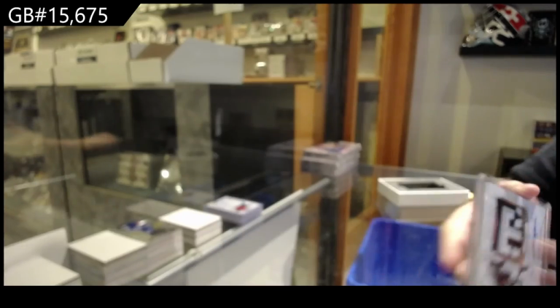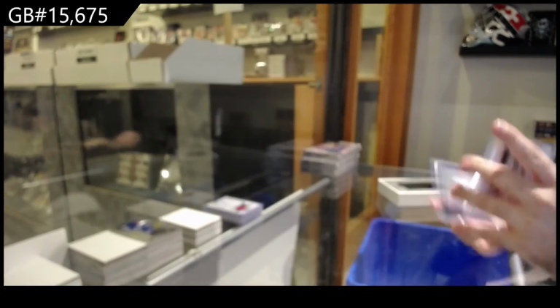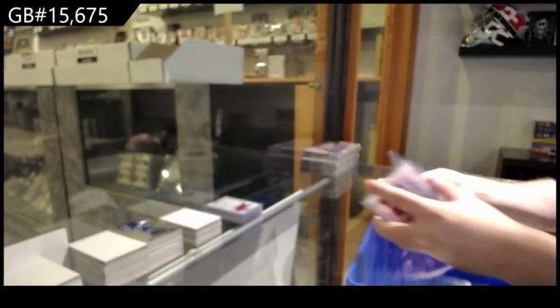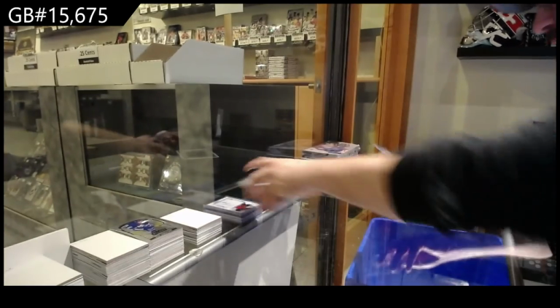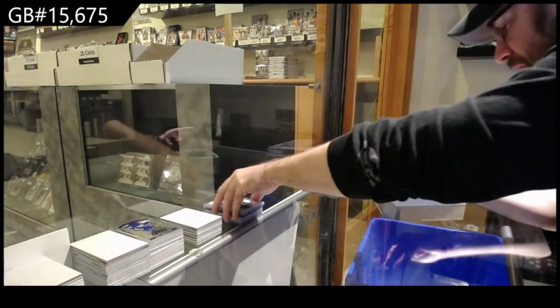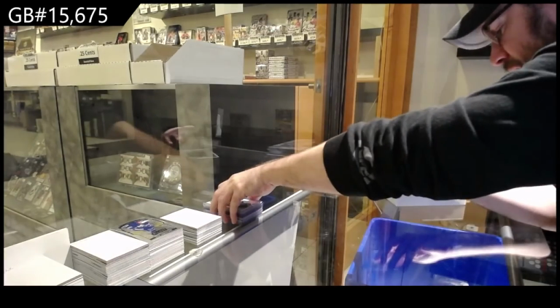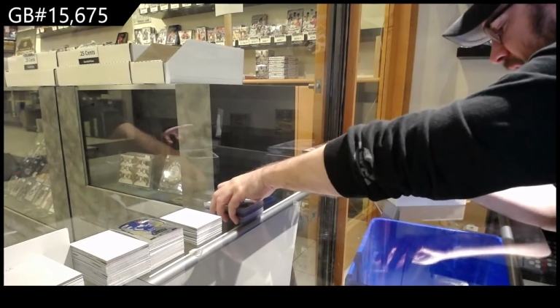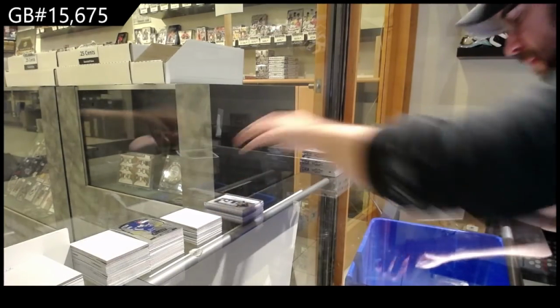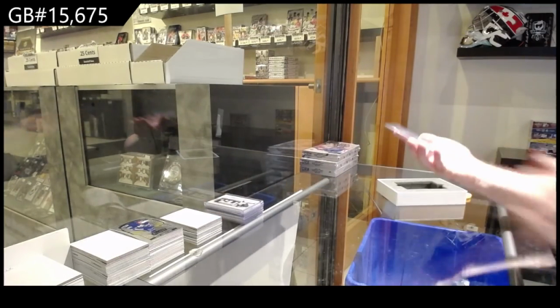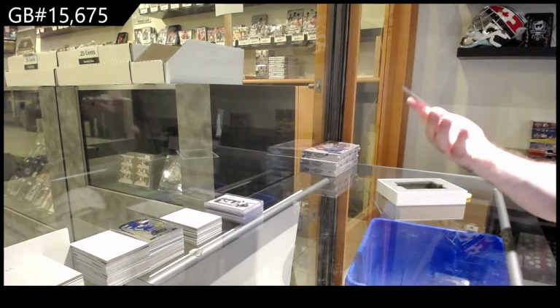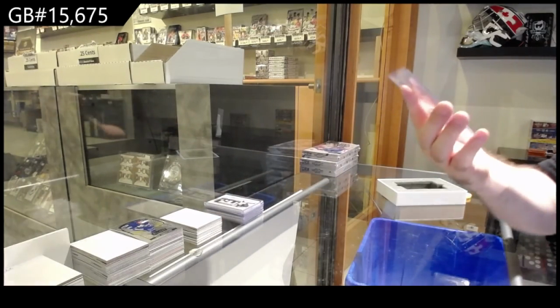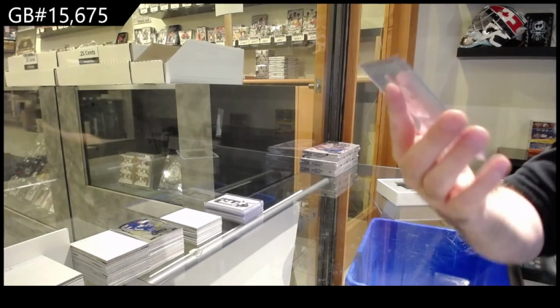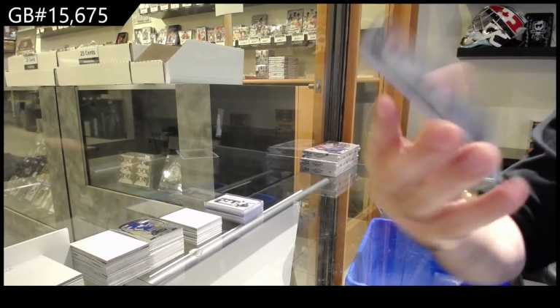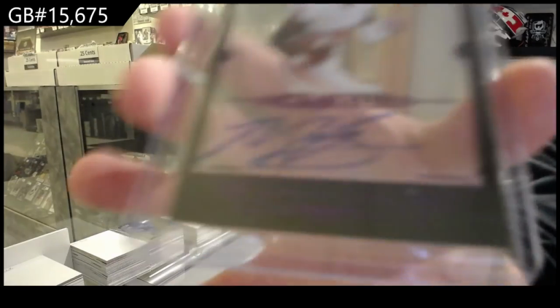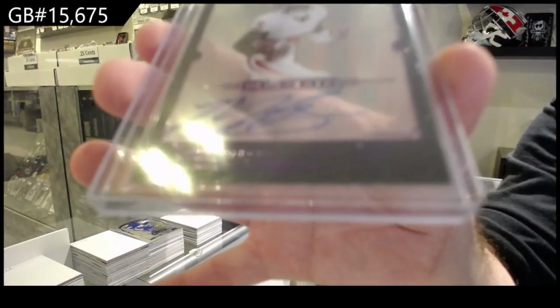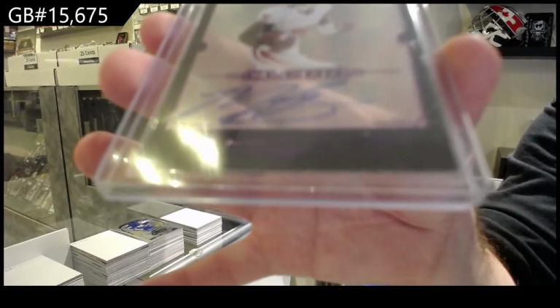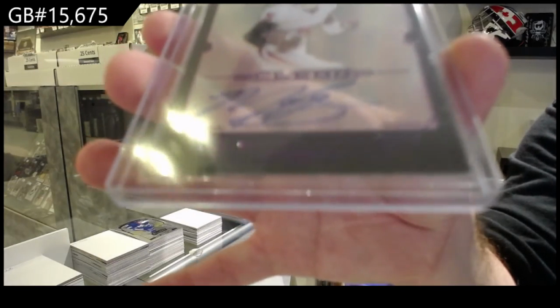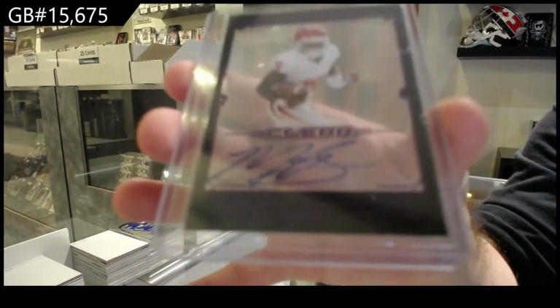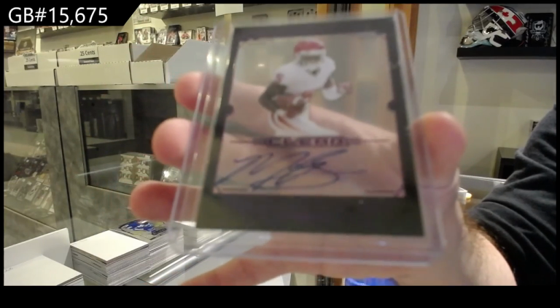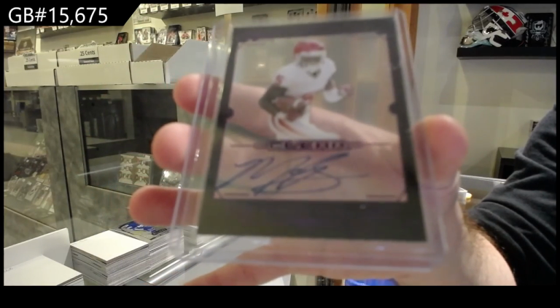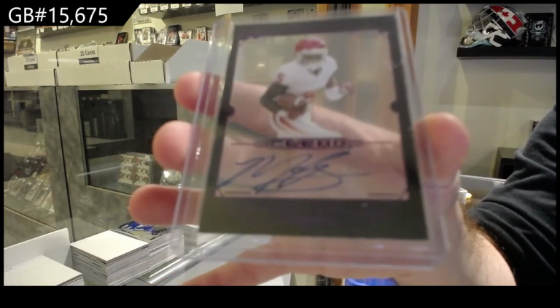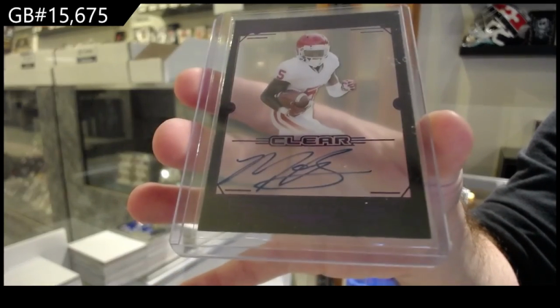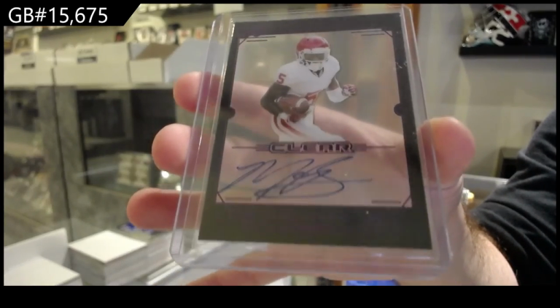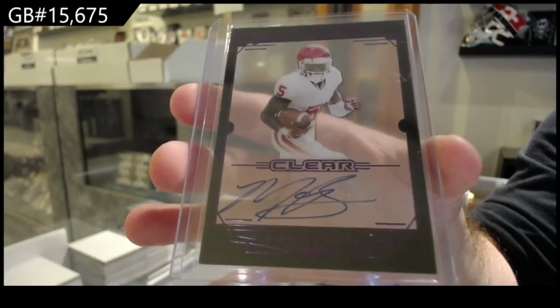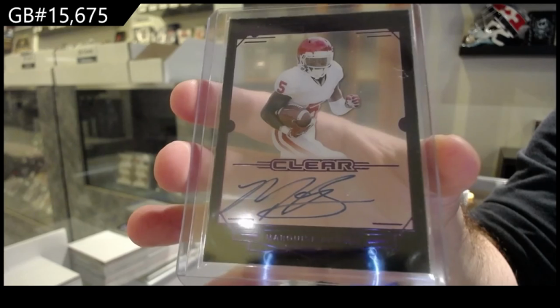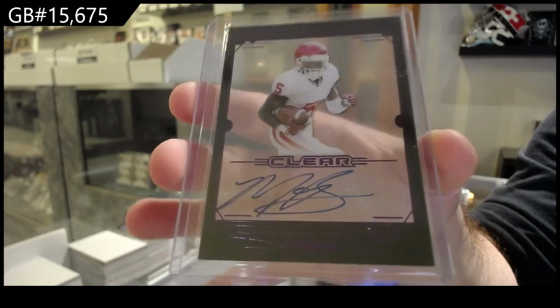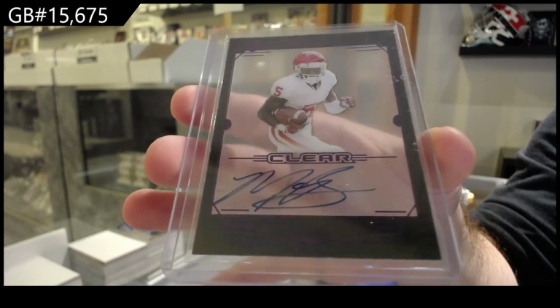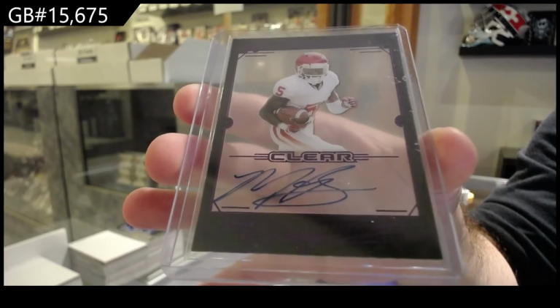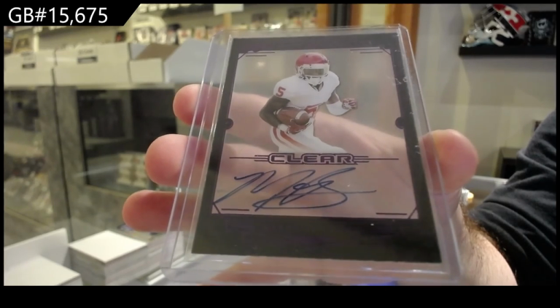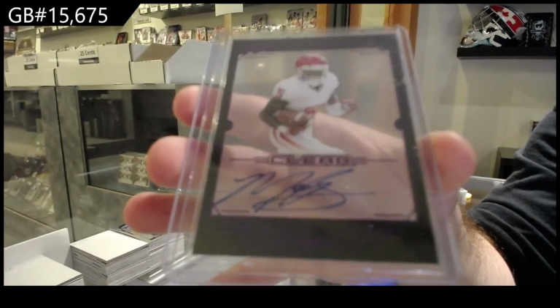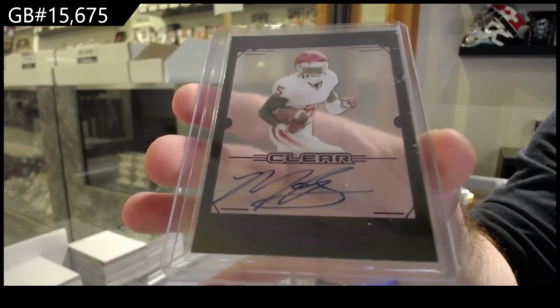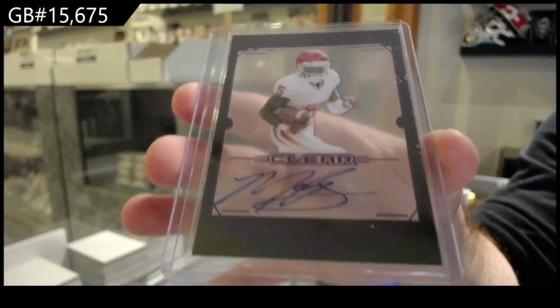And we've got a Marquise Brown autograph, so the B spot. For the B spot. There we go — what a choice.